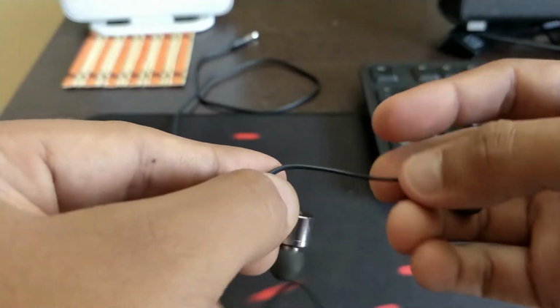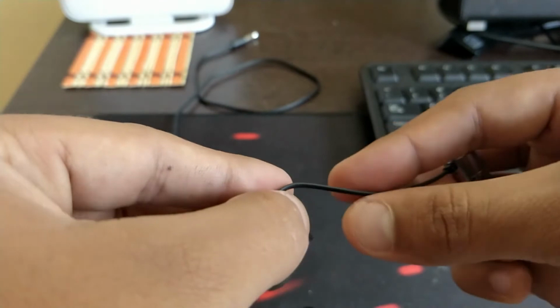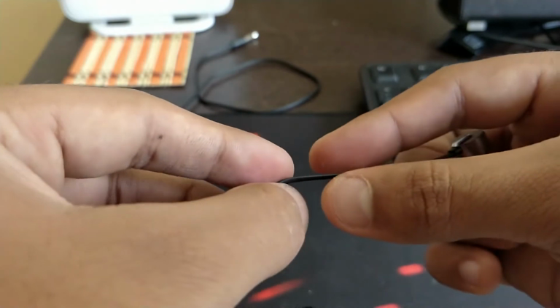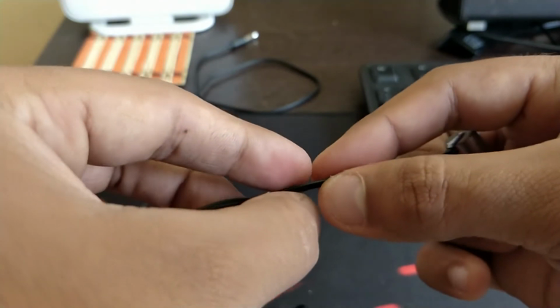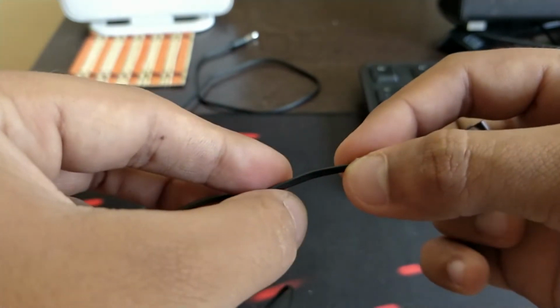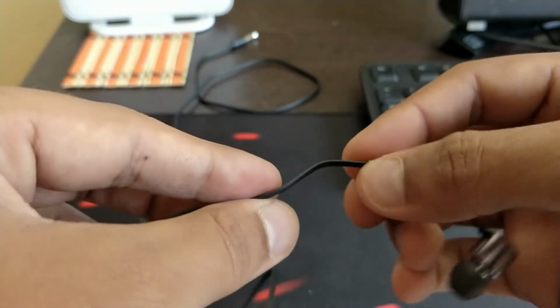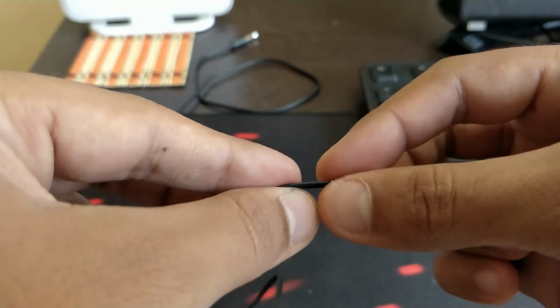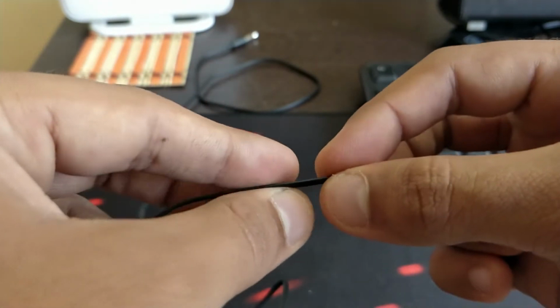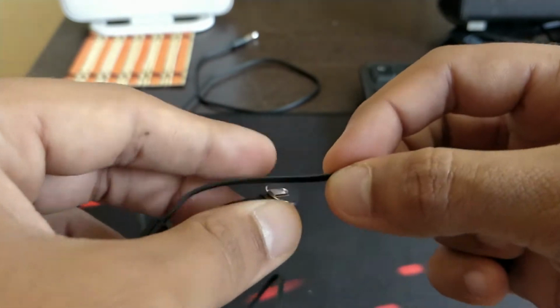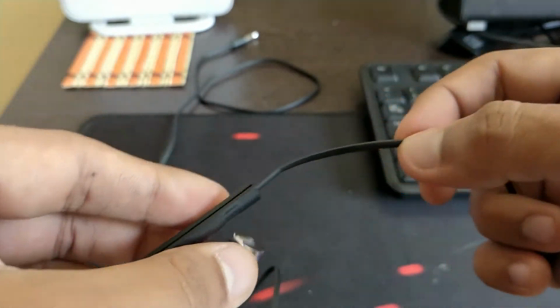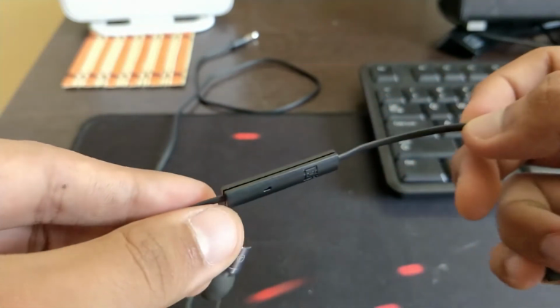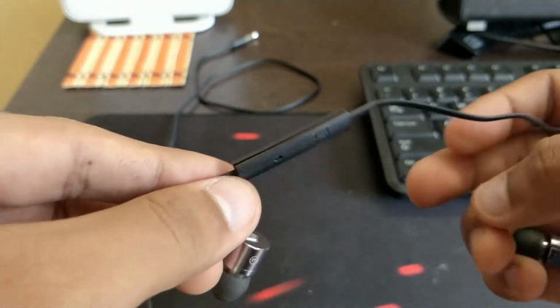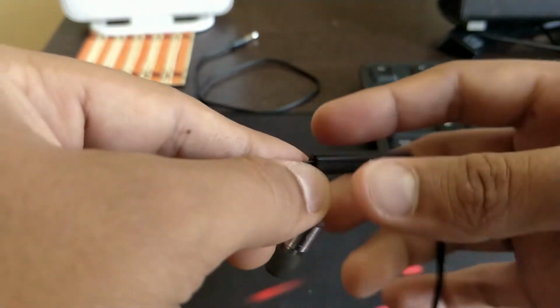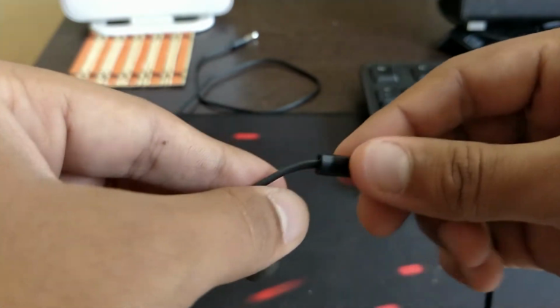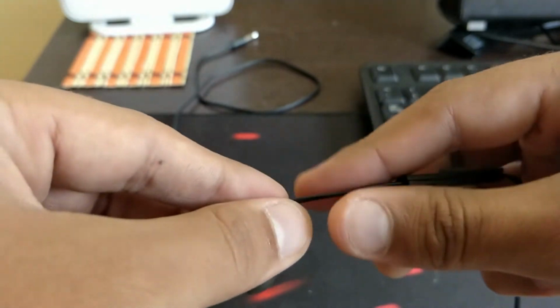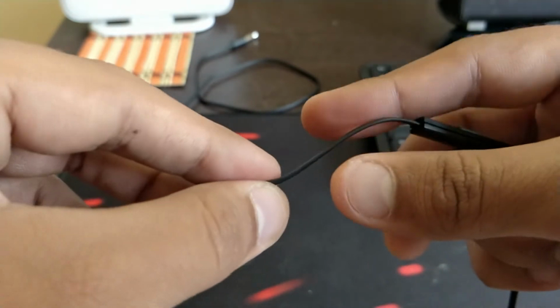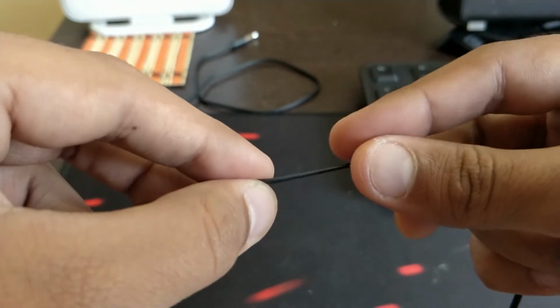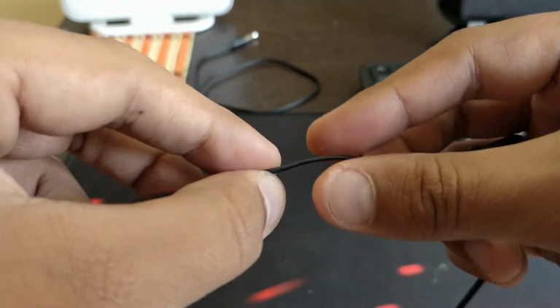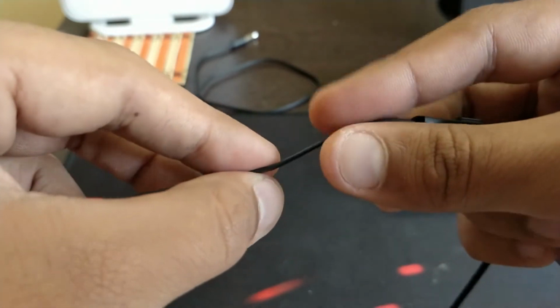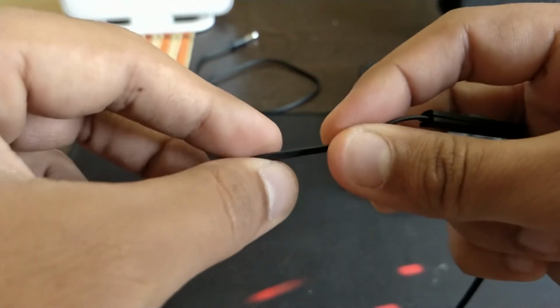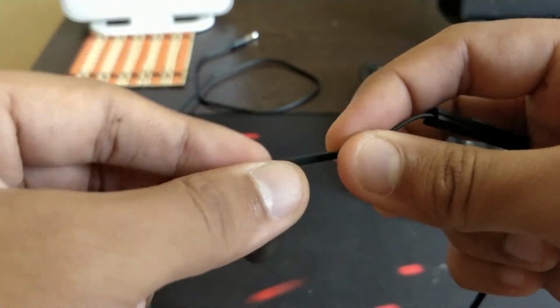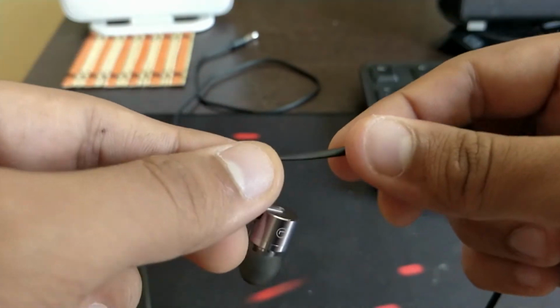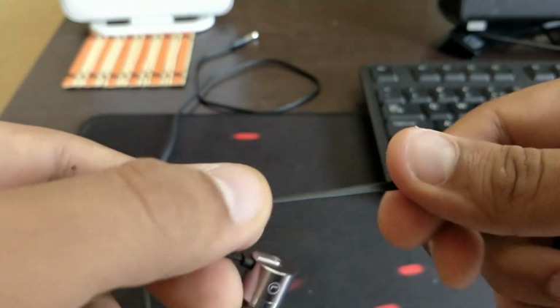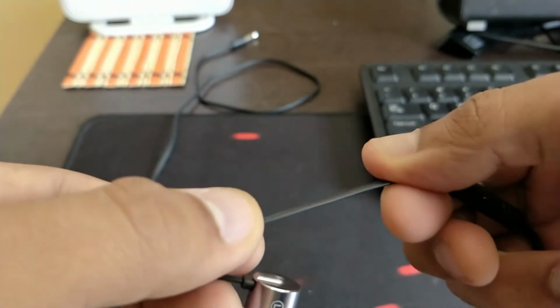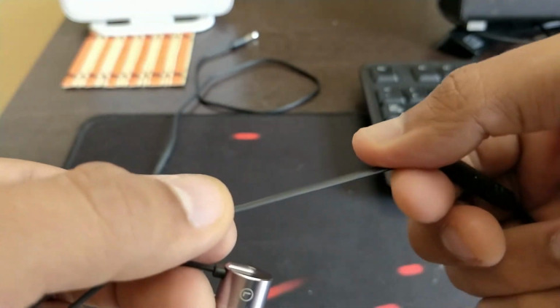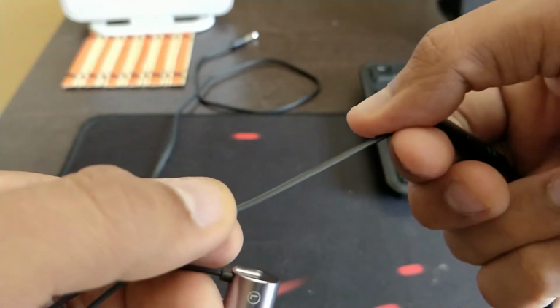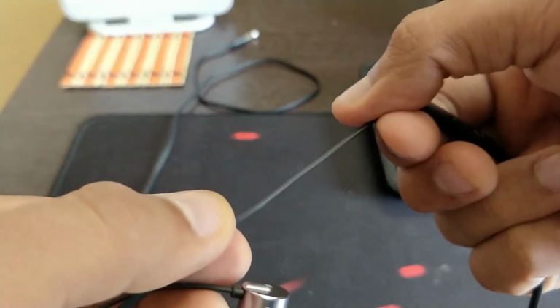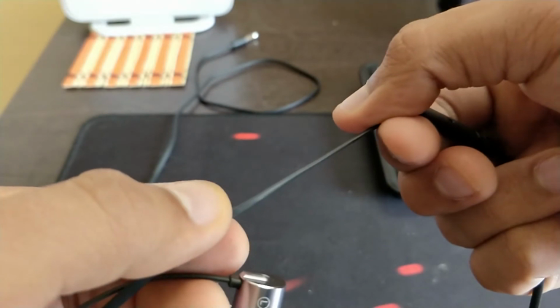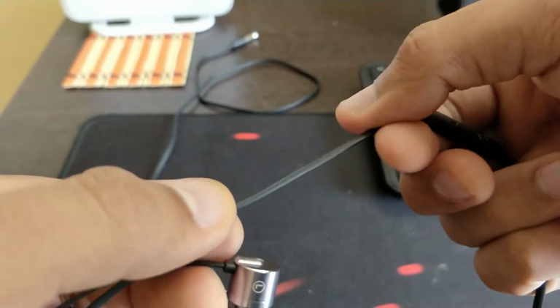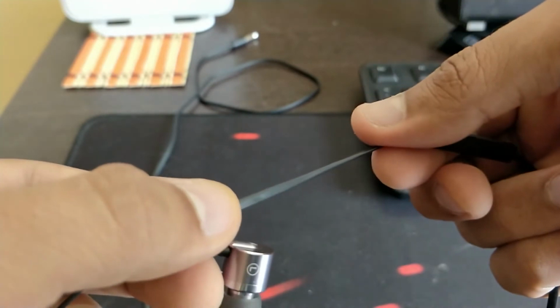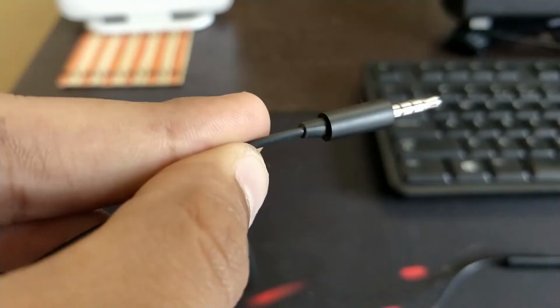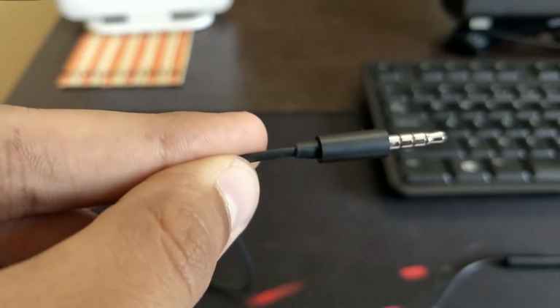It is a flat rubbery cable — a braided one would have been better. You gotta be careful while using this earphone as the cable is not of that good quality and might lead to some damage.